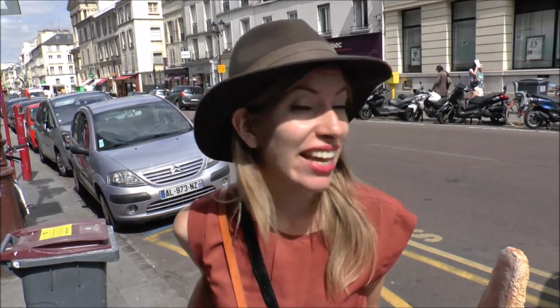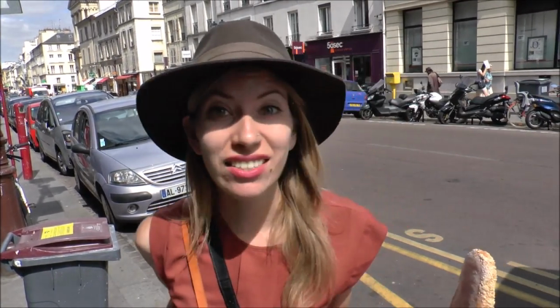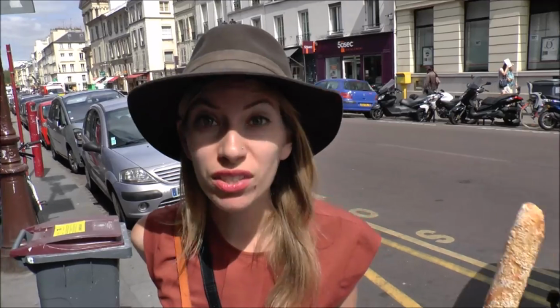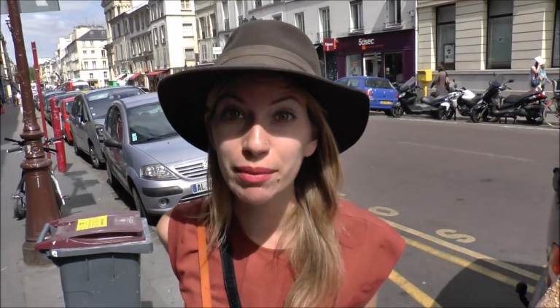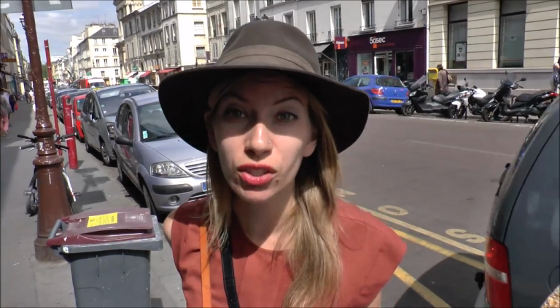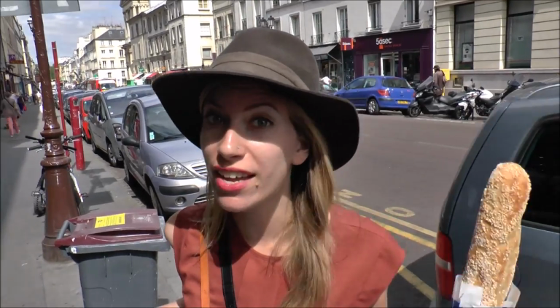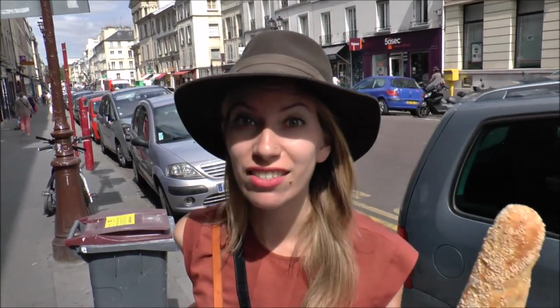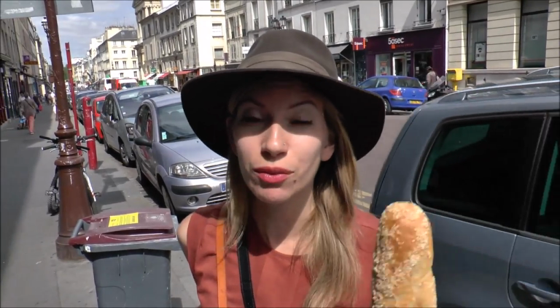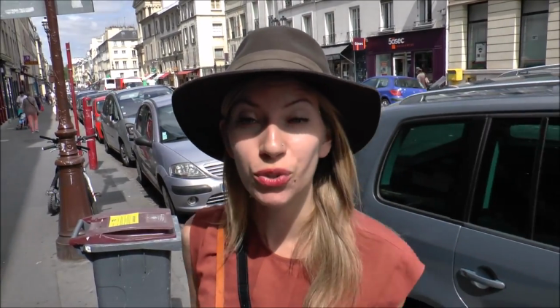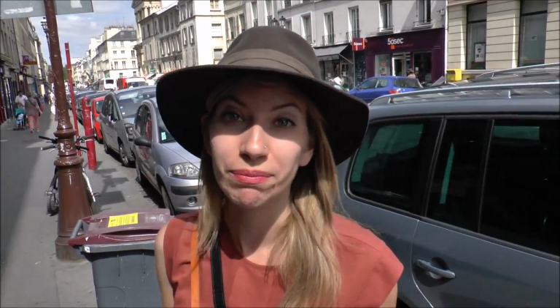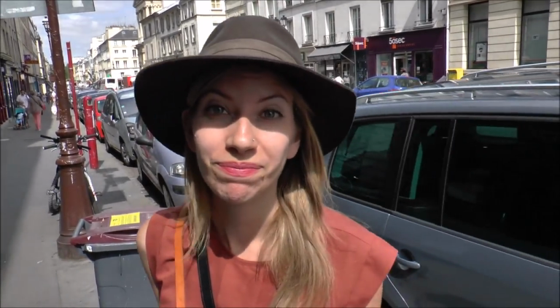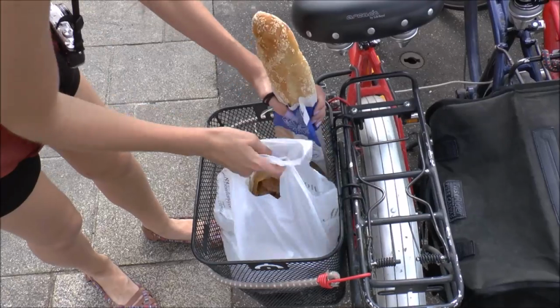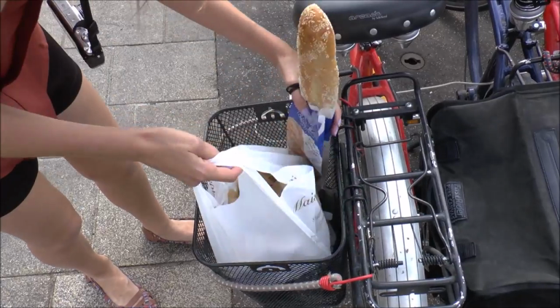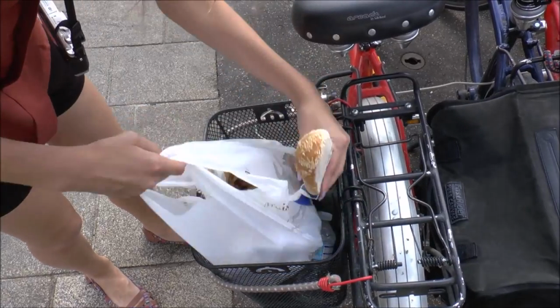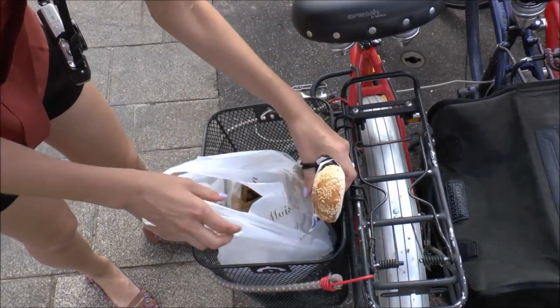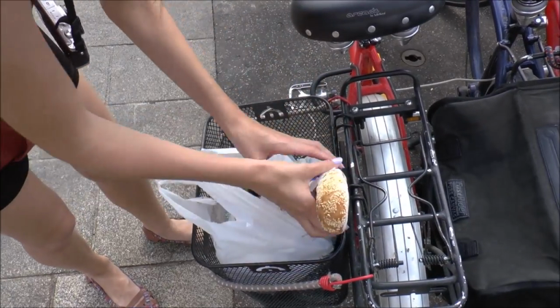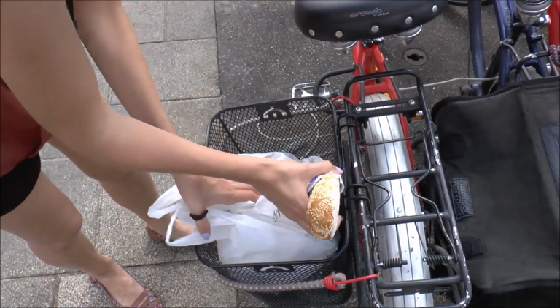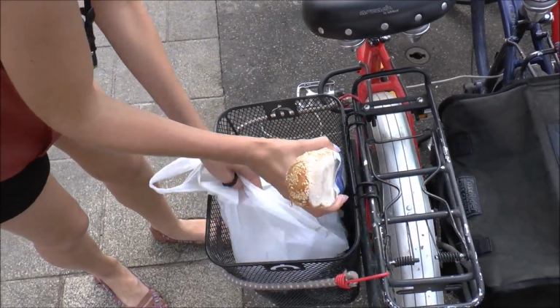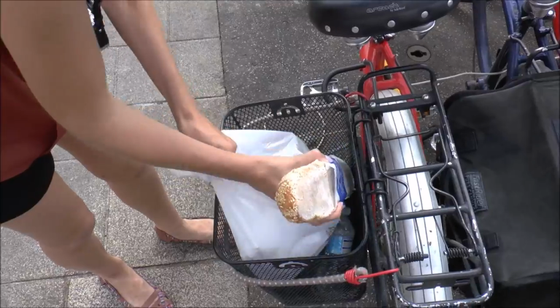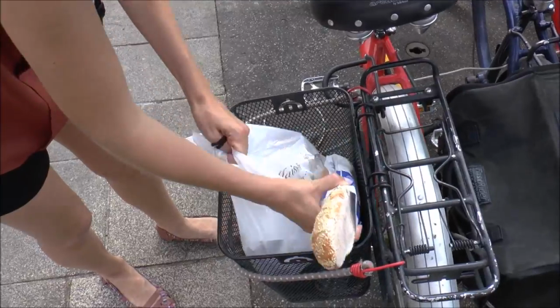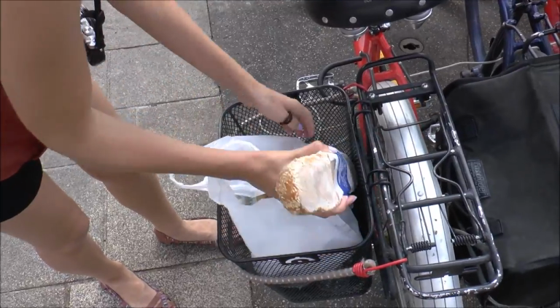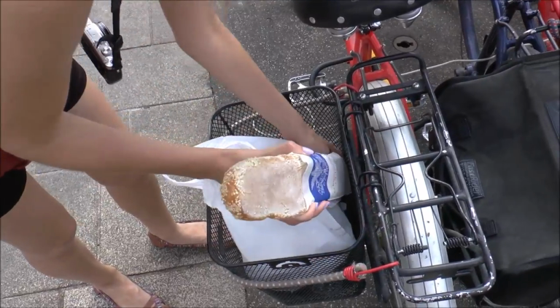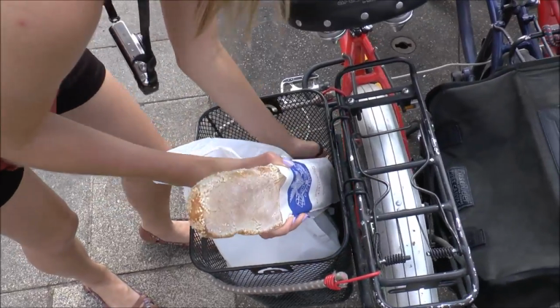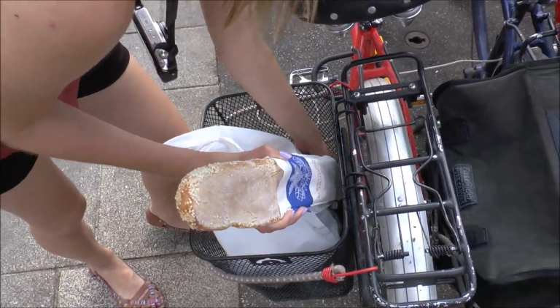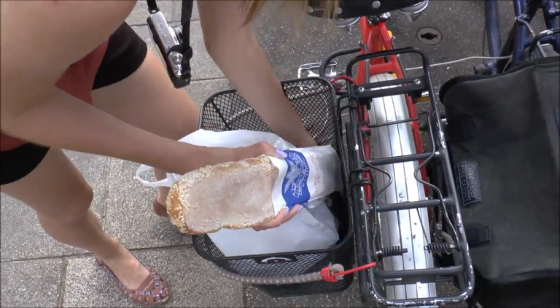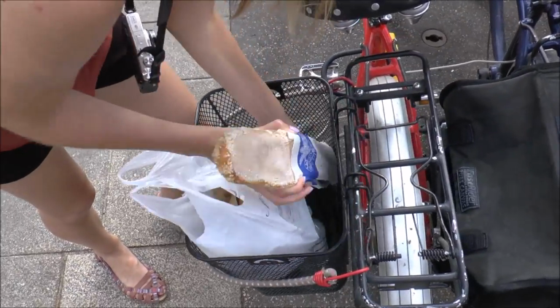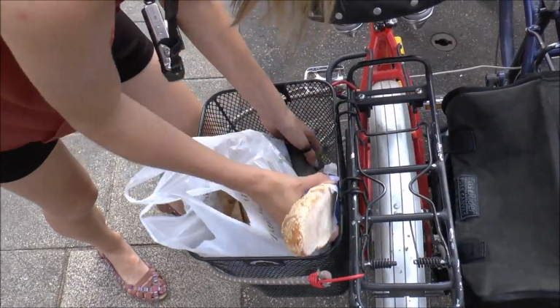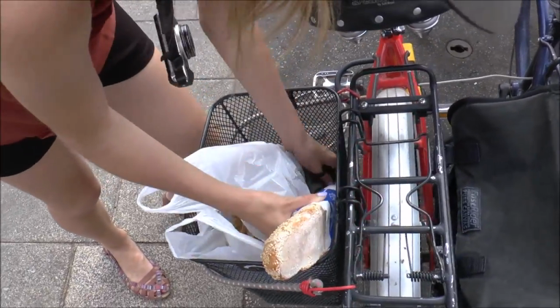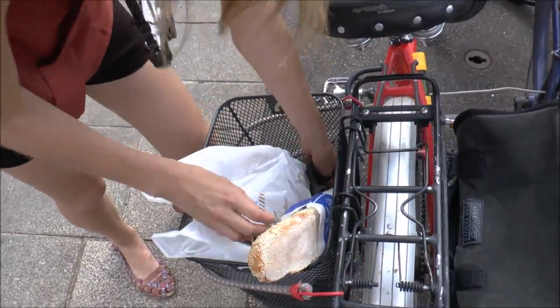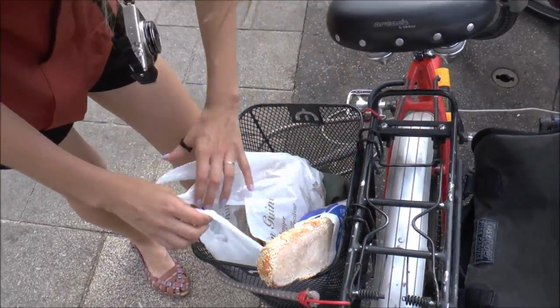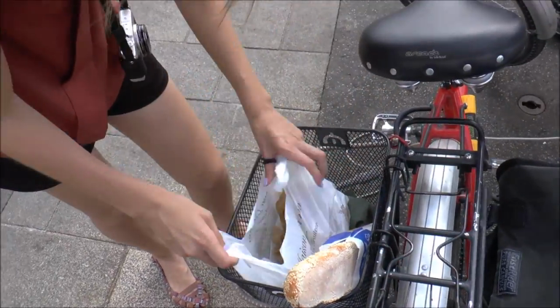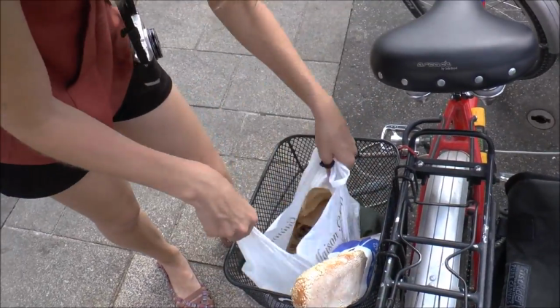And now it is time to go and get started with the tour. I've kind of always wanted to ride around on a bike with a baguette sticking out of the basket. Let's hope we don't lose it along the way.